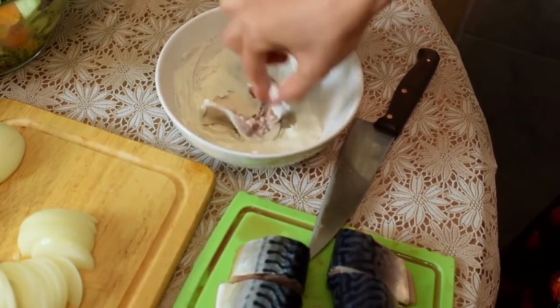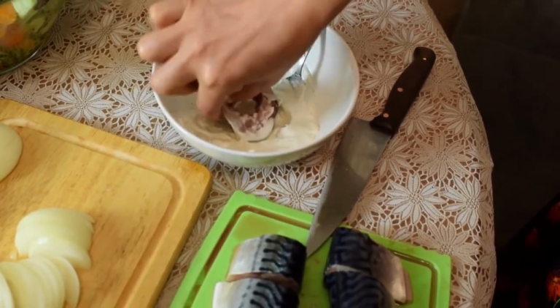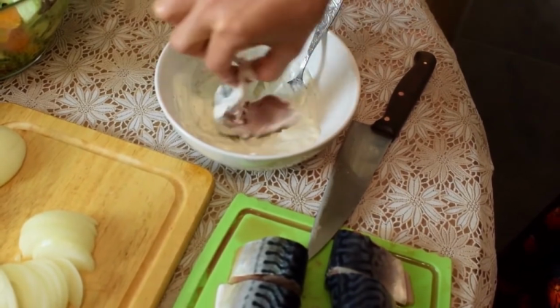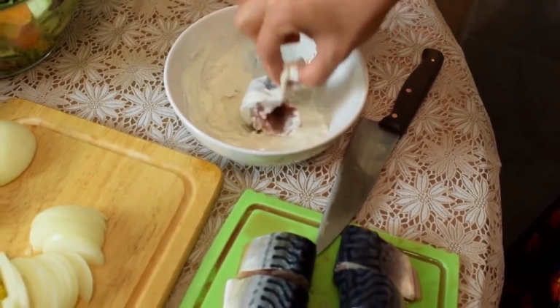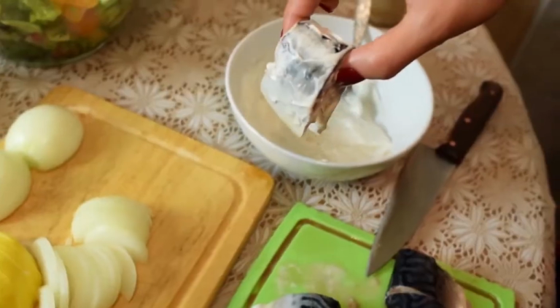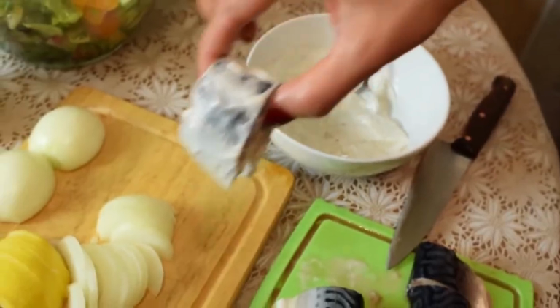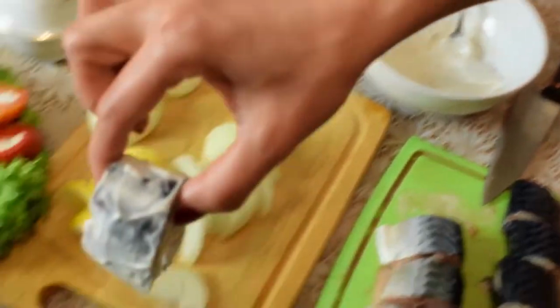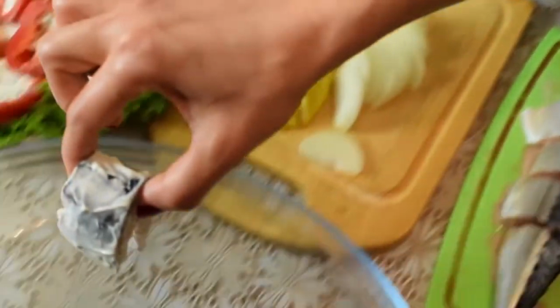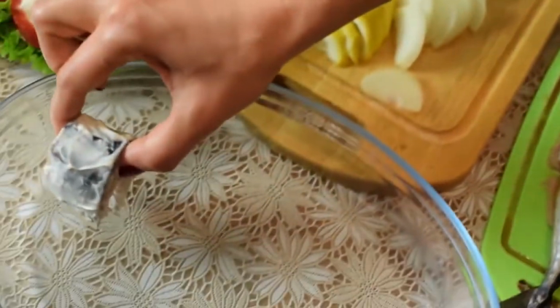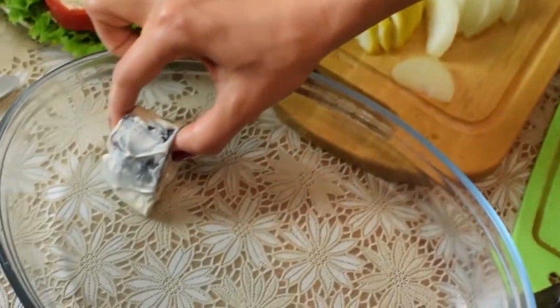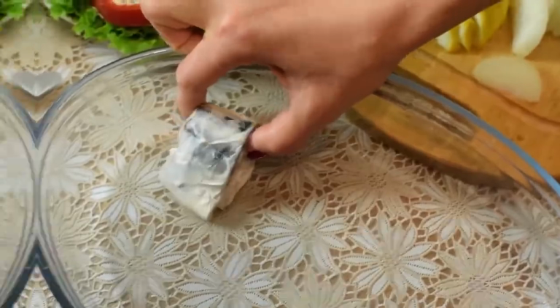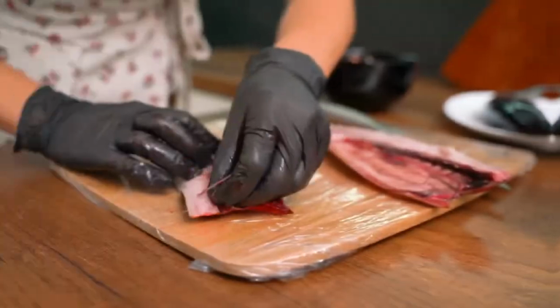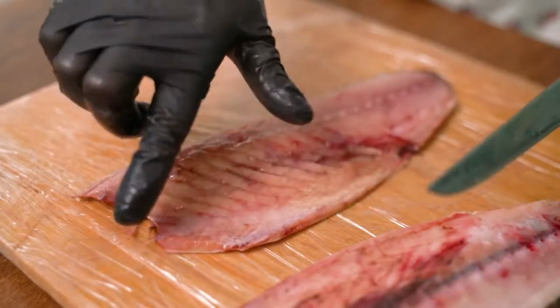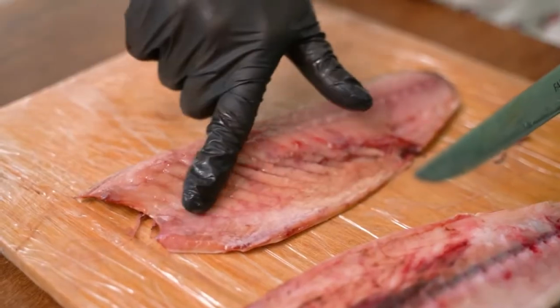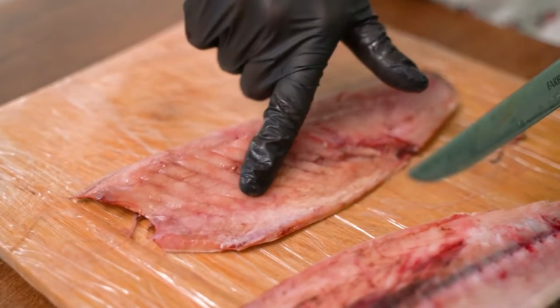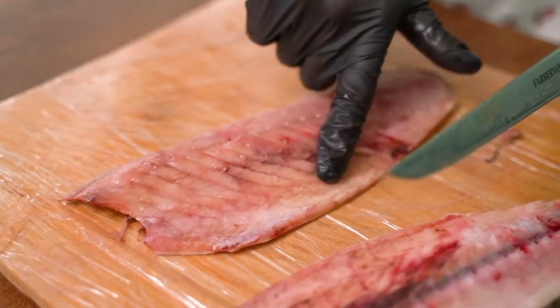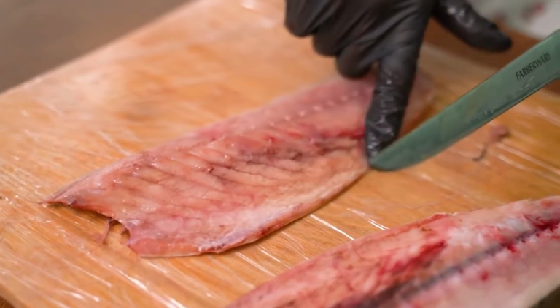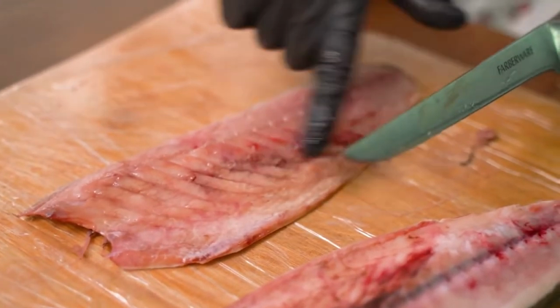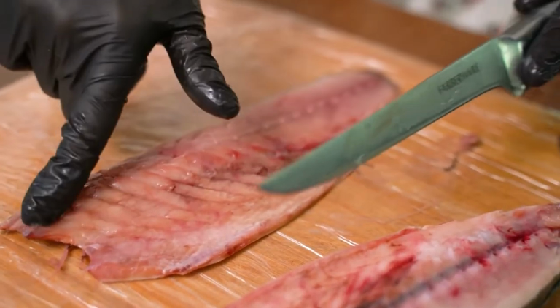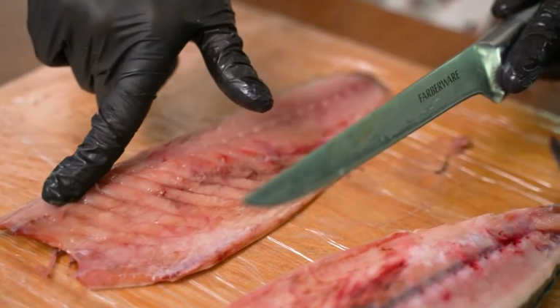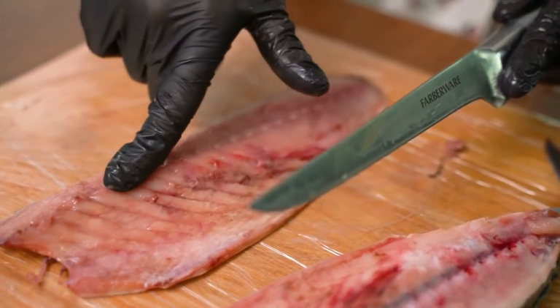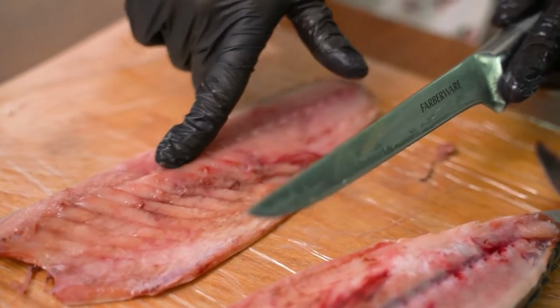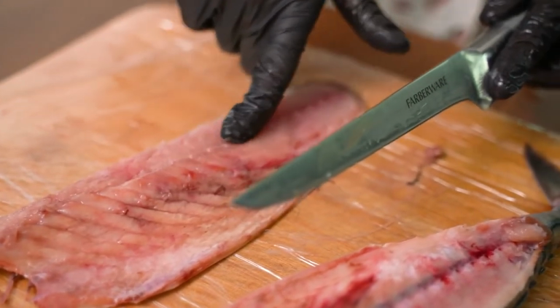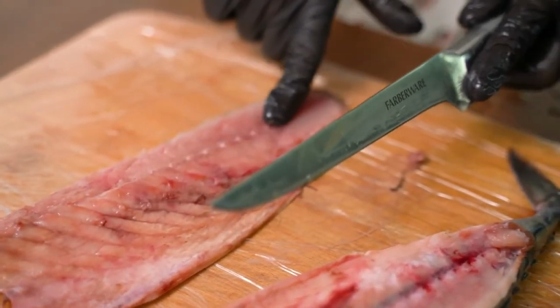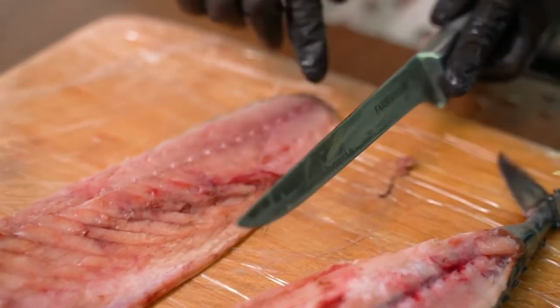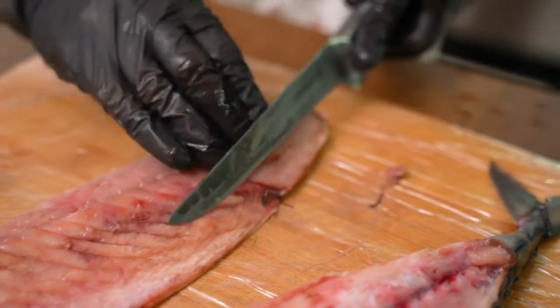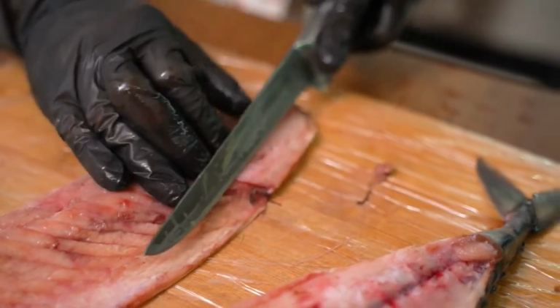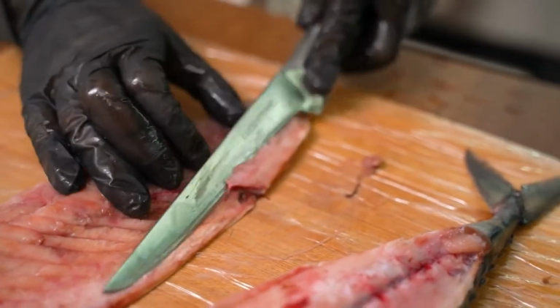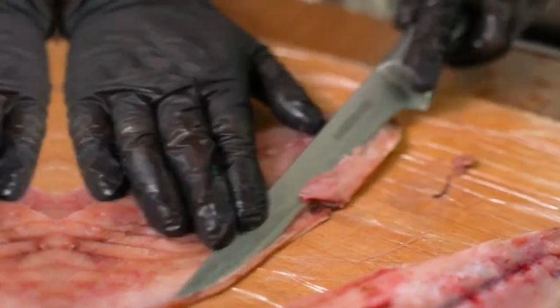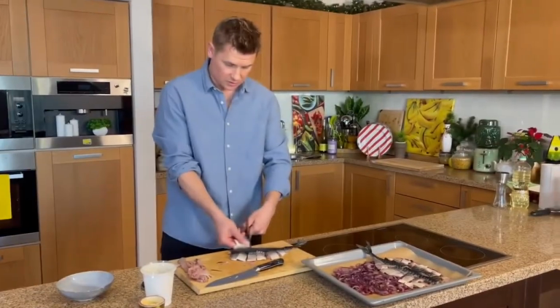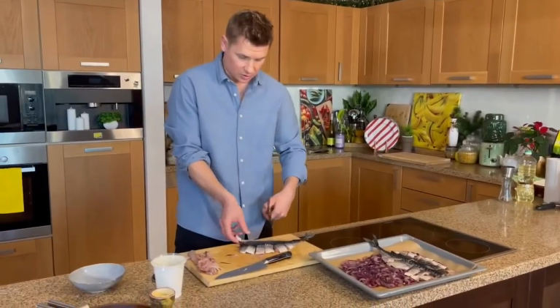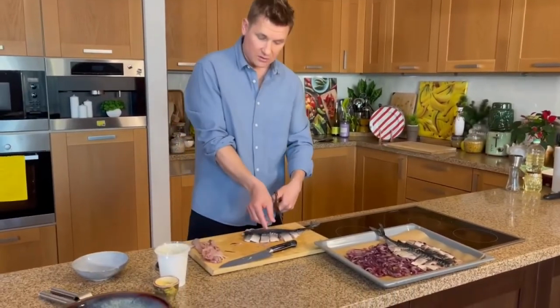Turn the oven on at once; the temperature is 200 degrees. Then we cut the fish into sections — leave the freshly frozen one in the fridge overnight to thaw, then cut off the head and tail.